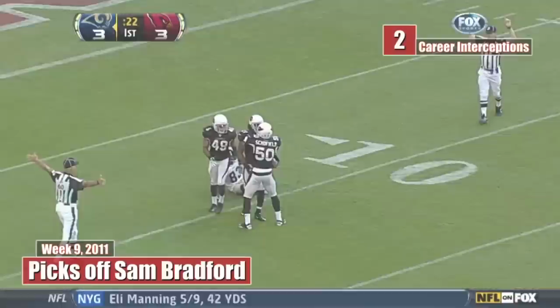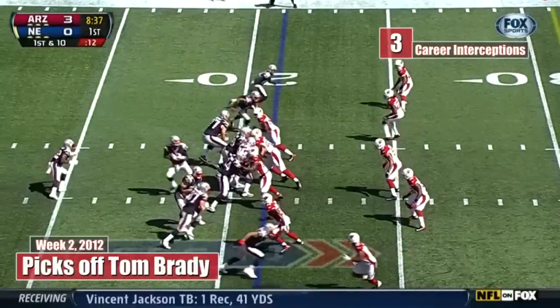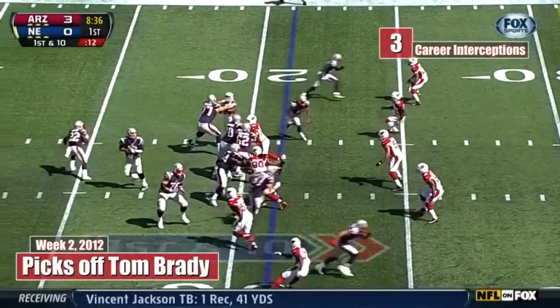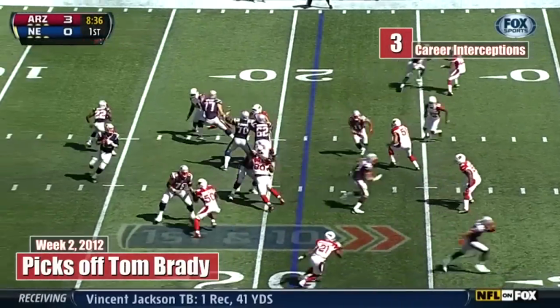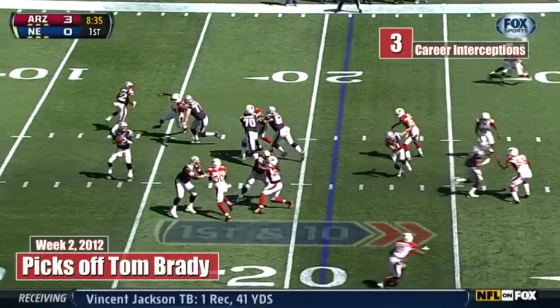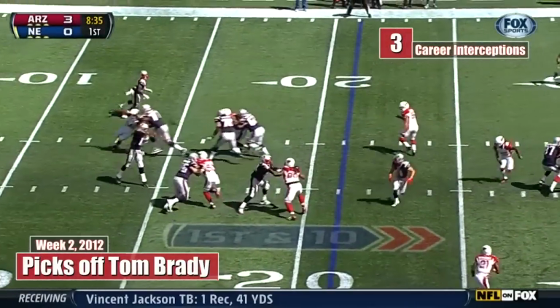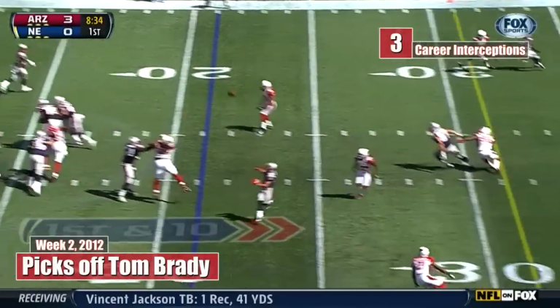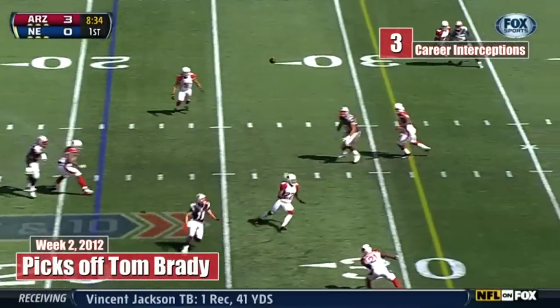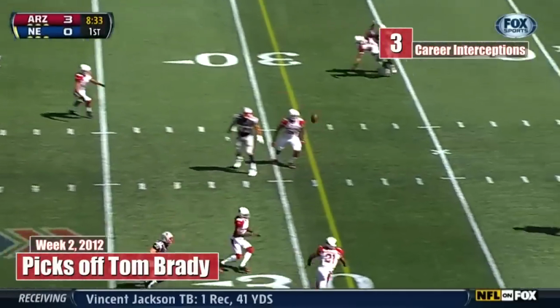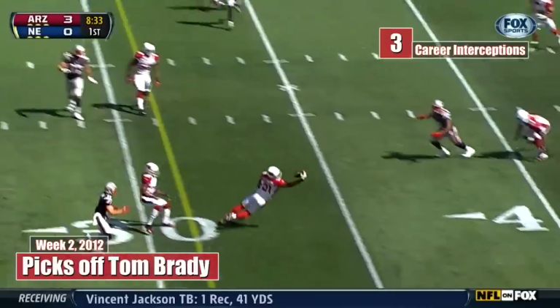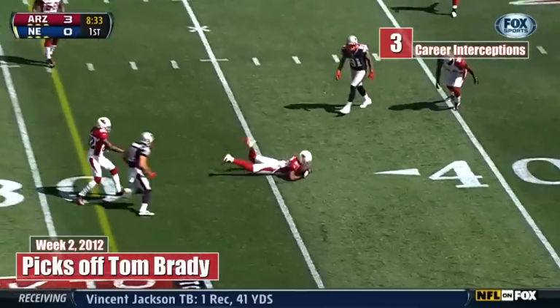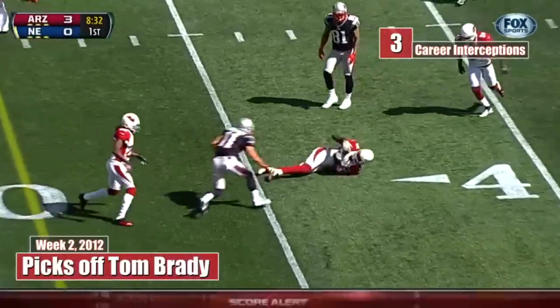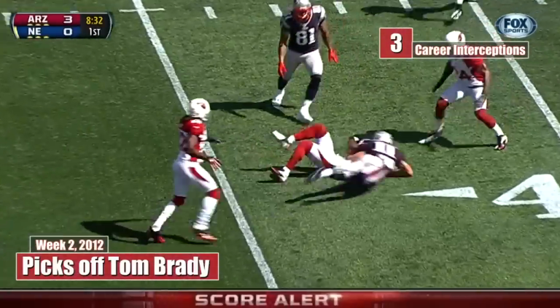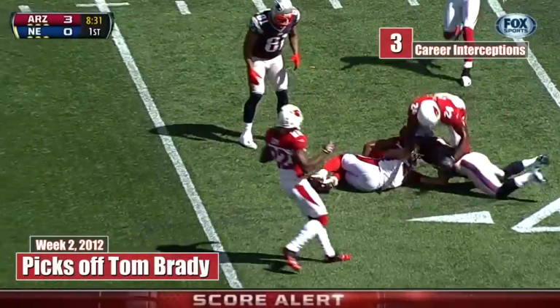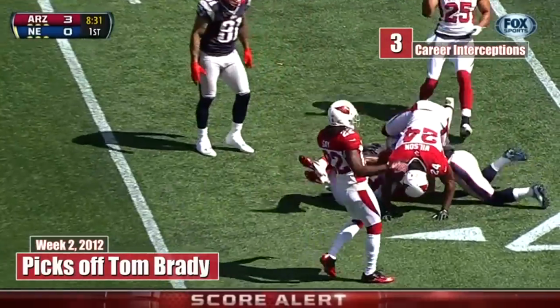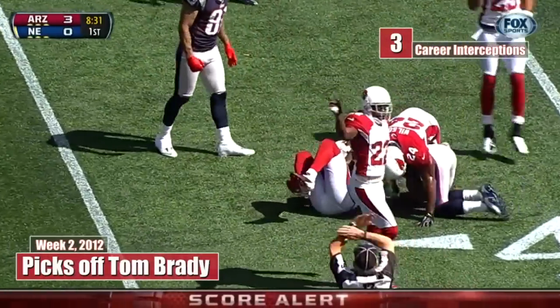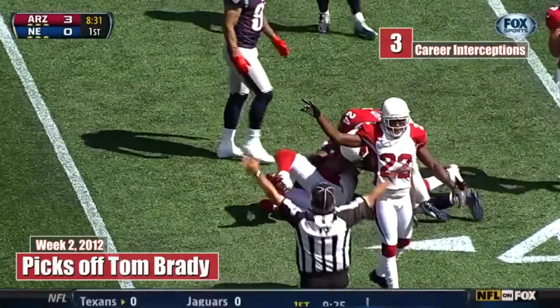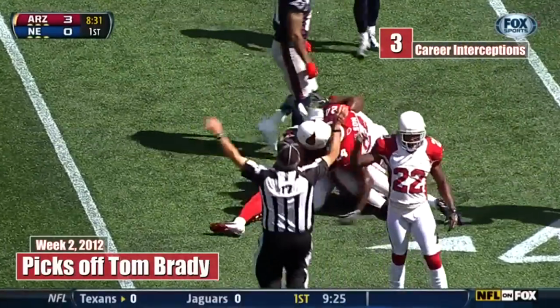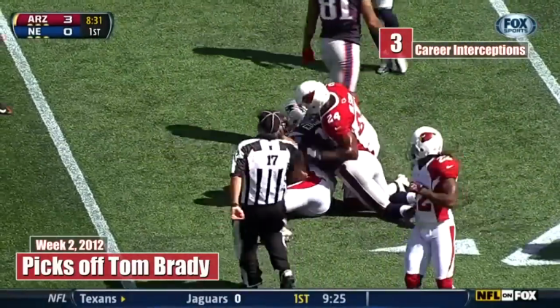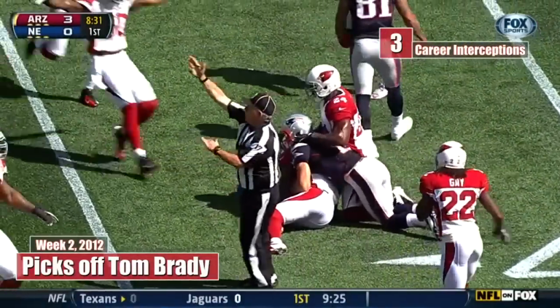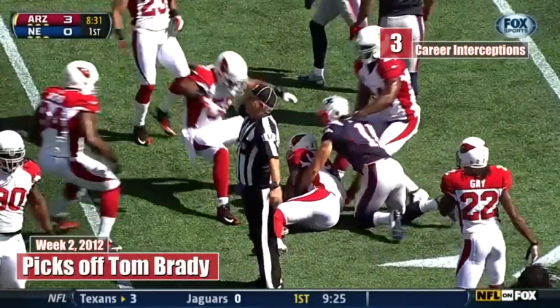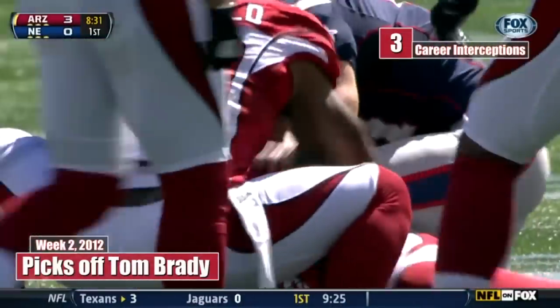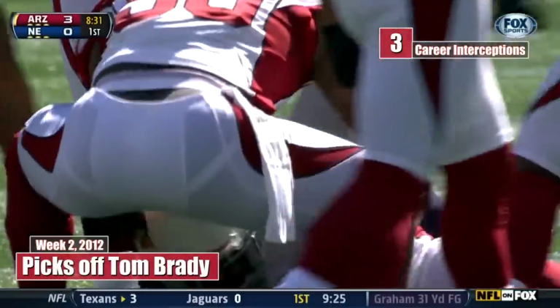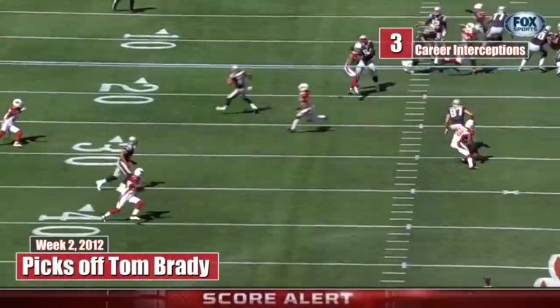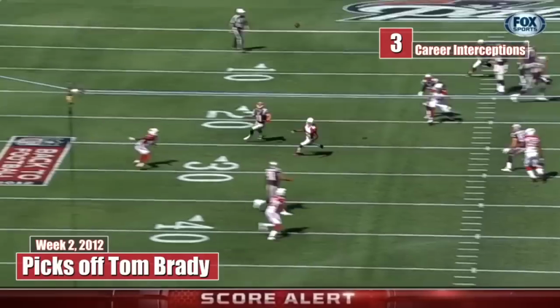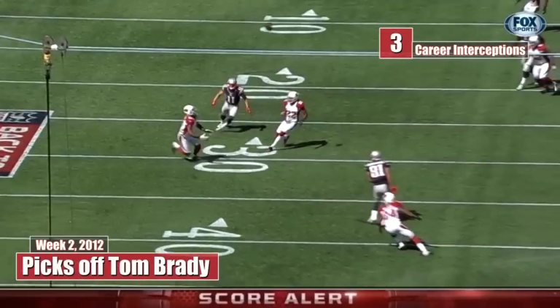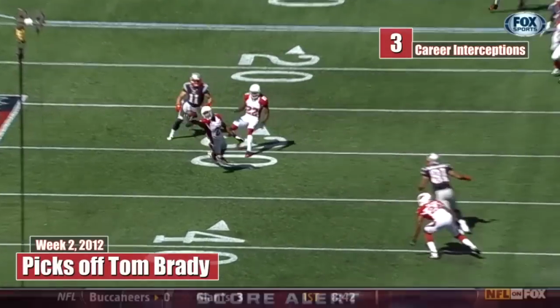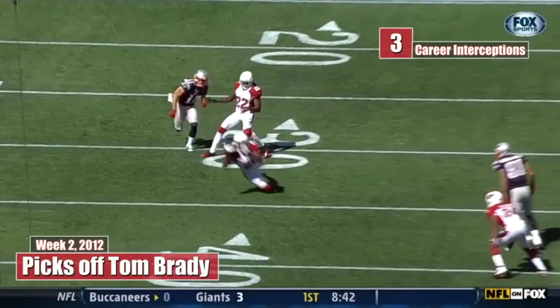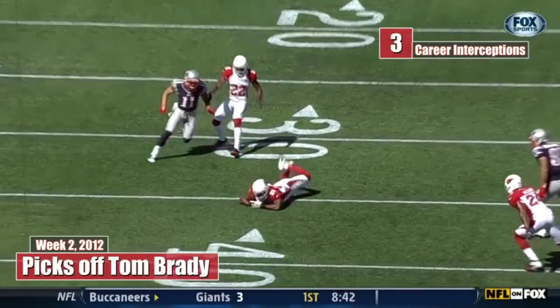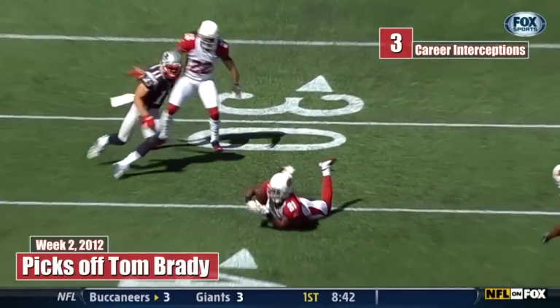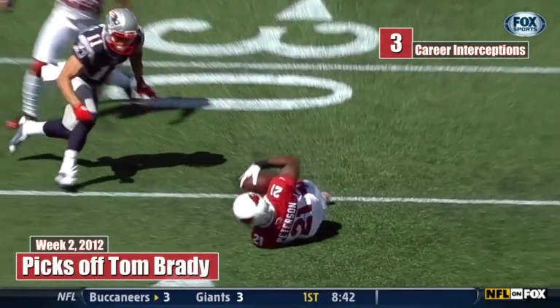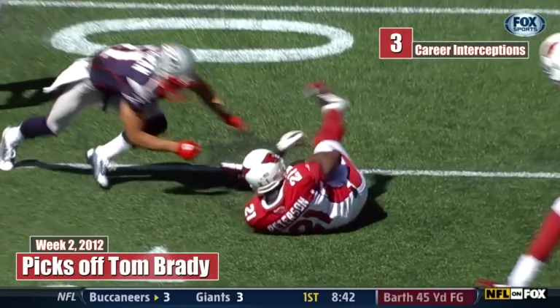Starting with two tight ends, both winding up to the left side, and Brady has the ball tipped — and it is intercepted by the Cardinals. A tipped ball, Patrick Peterson winds up with it. And Peterson with an incredibly athletic play to bring in that interception.